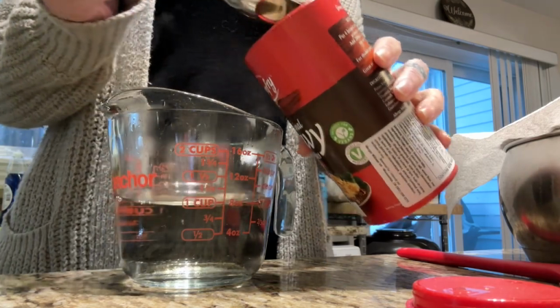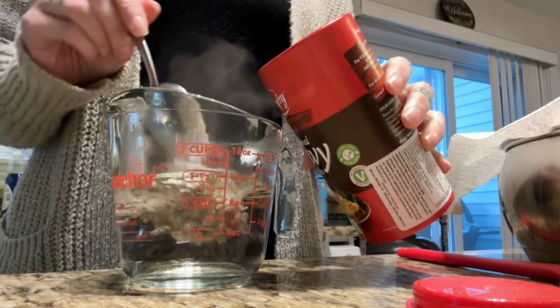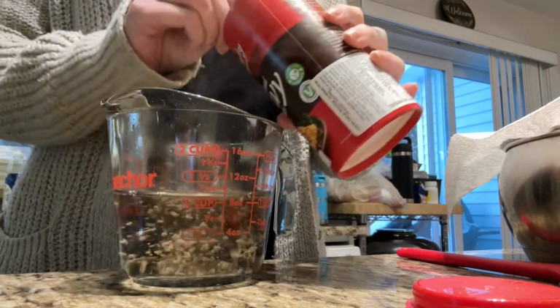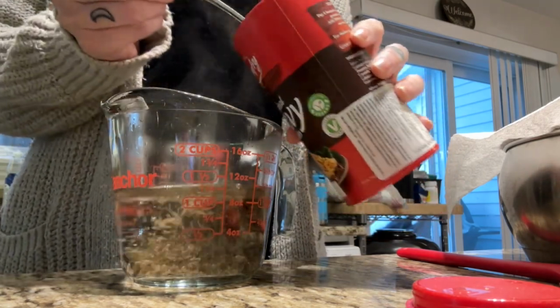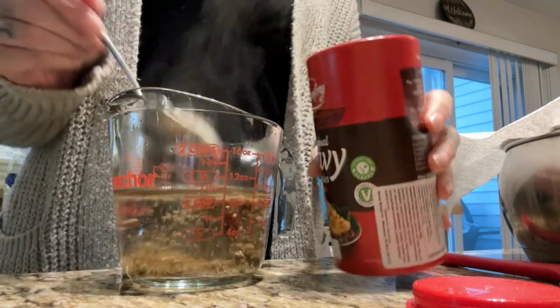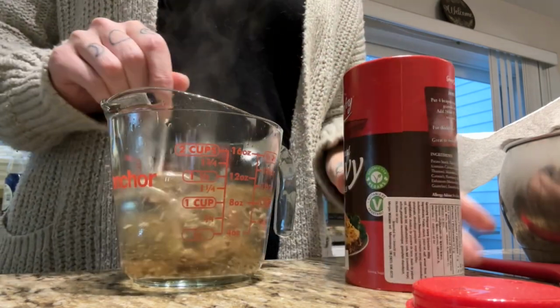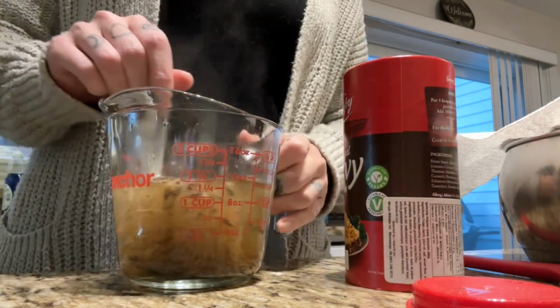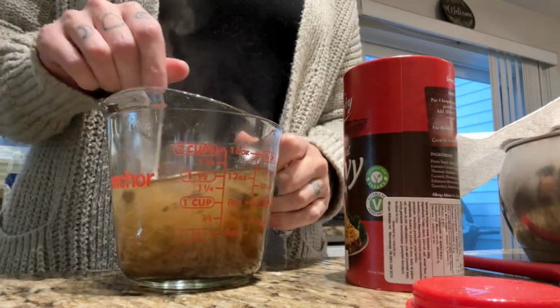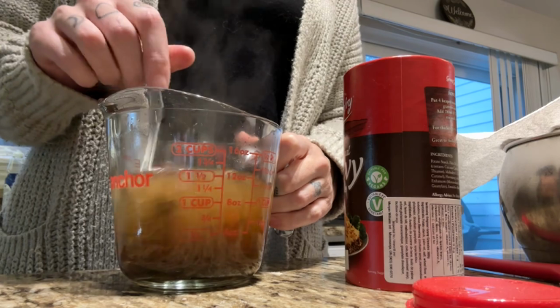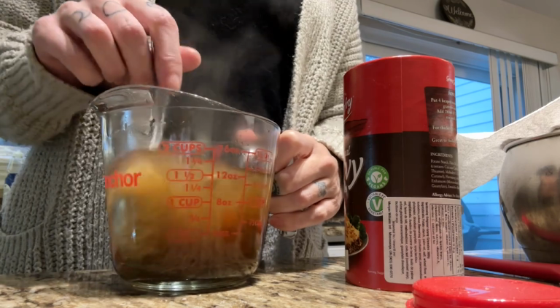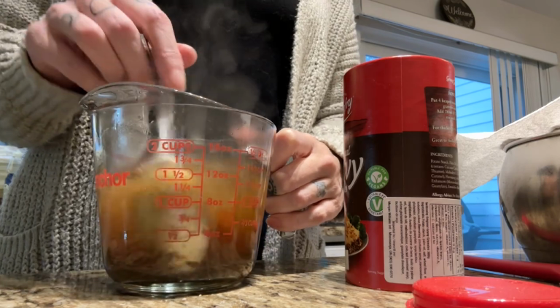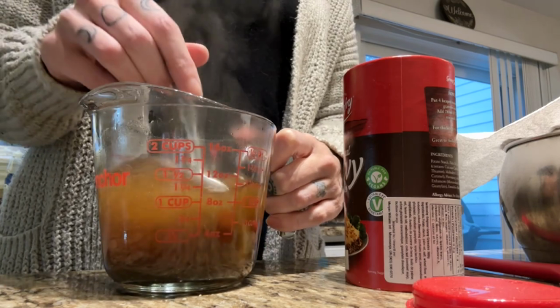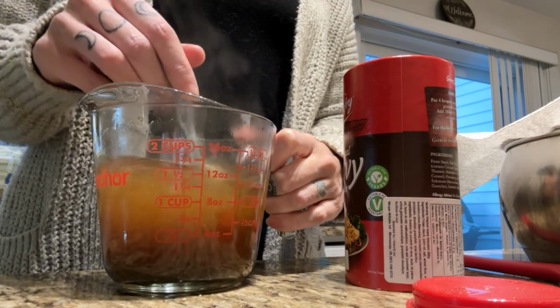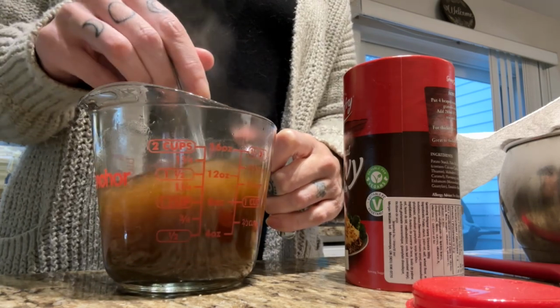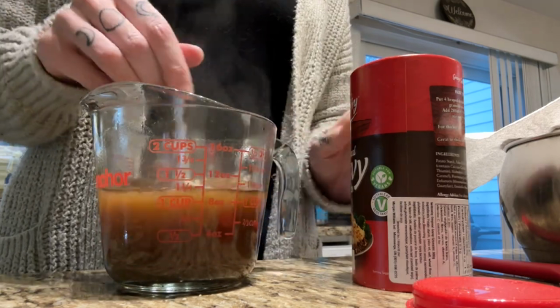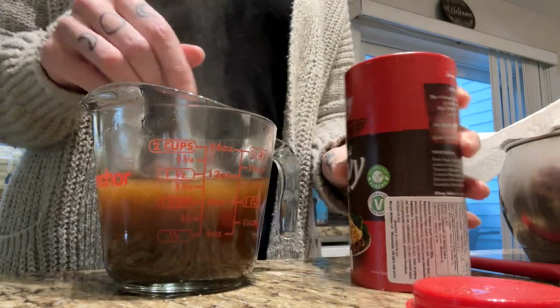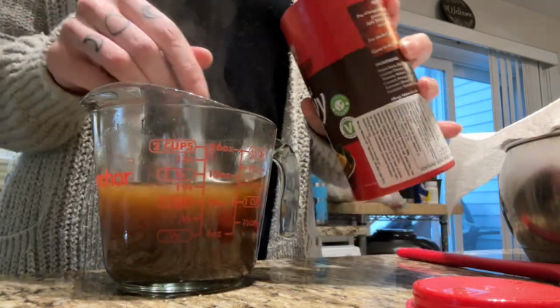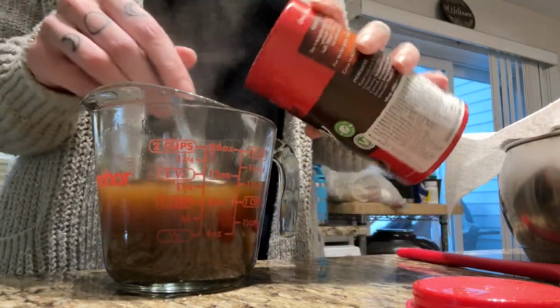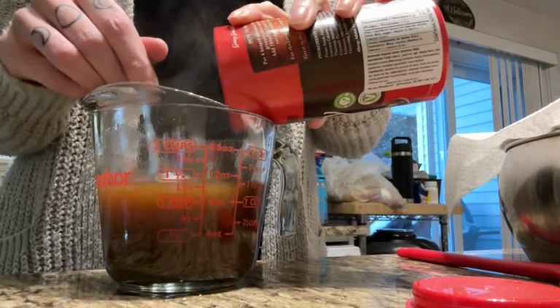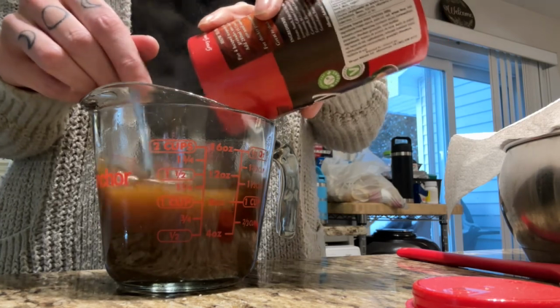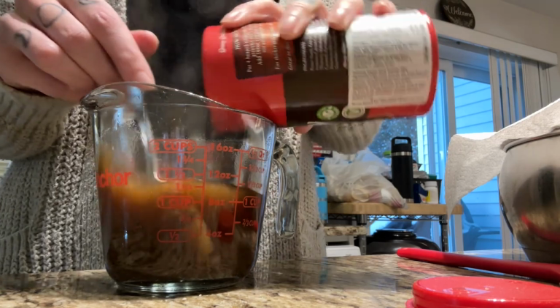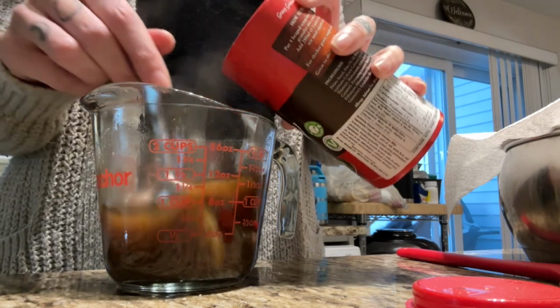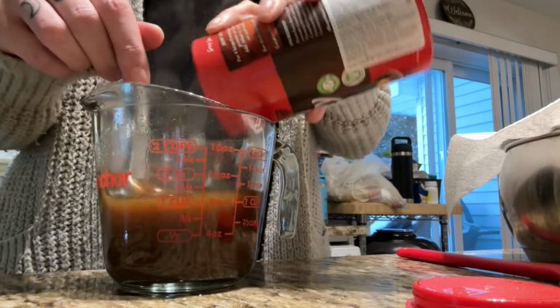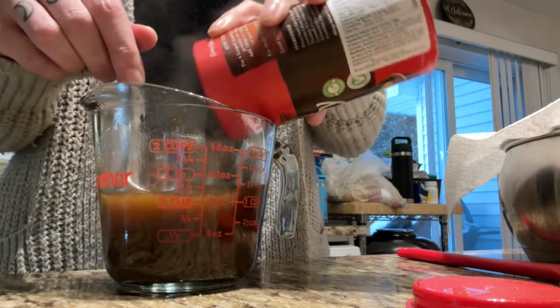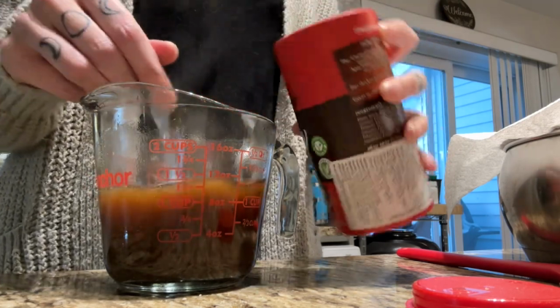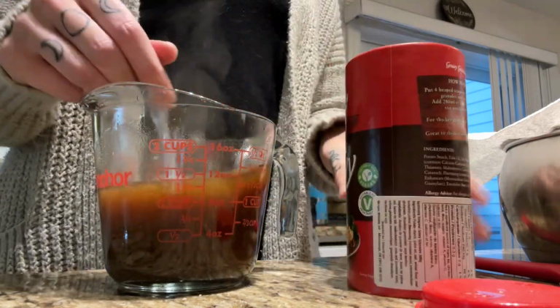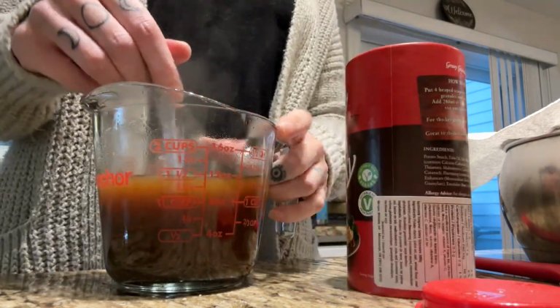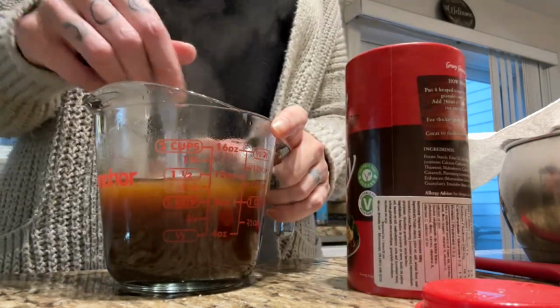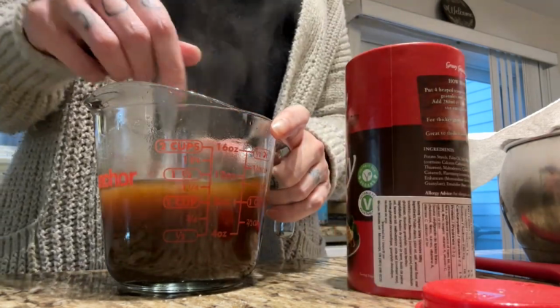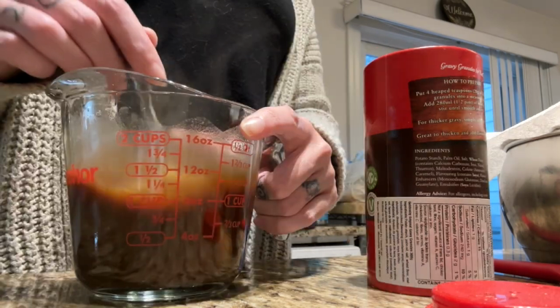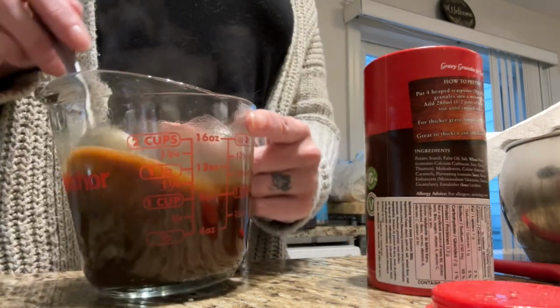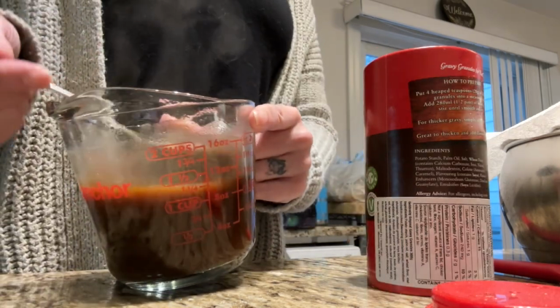I'm going to stir up my gravy using the gravy granules. I mentioned in a previous video you can get these in the international food aisle — they're amazing. Just take it easy because it does thicken up a minute or two after you mix it and you can end up with a big blob of gravy.